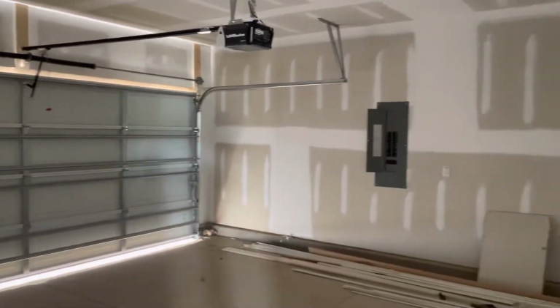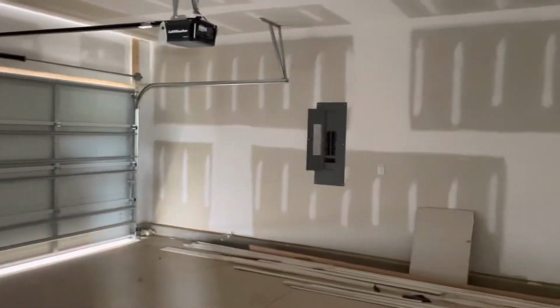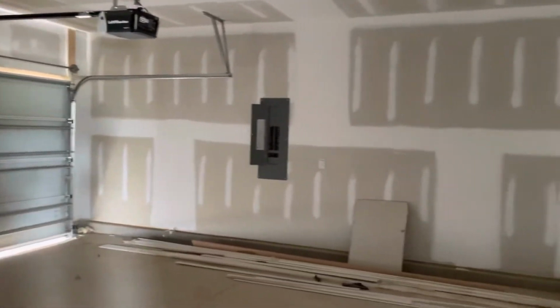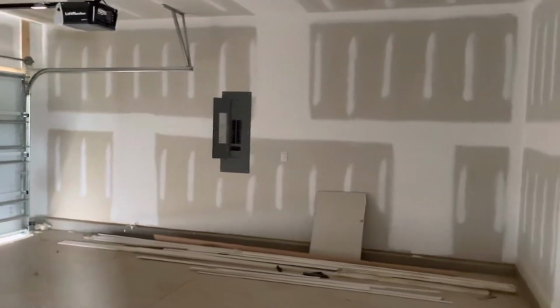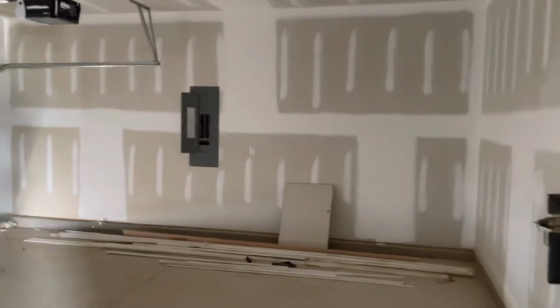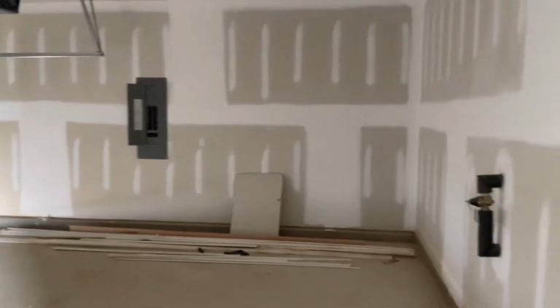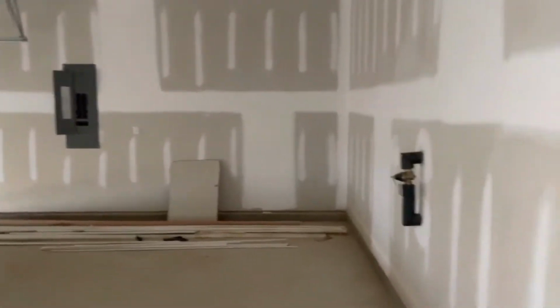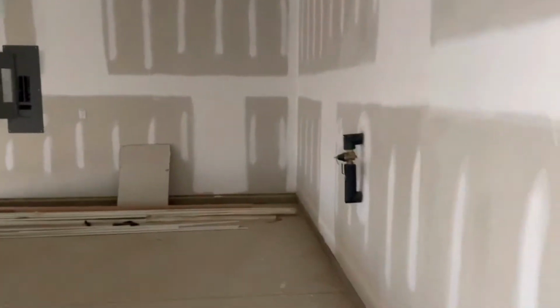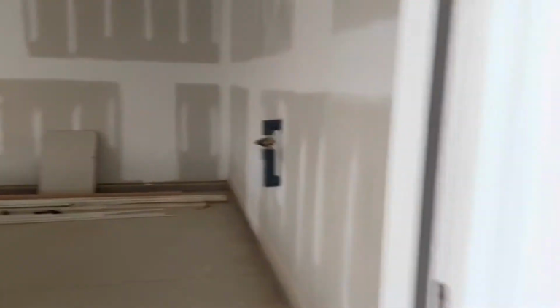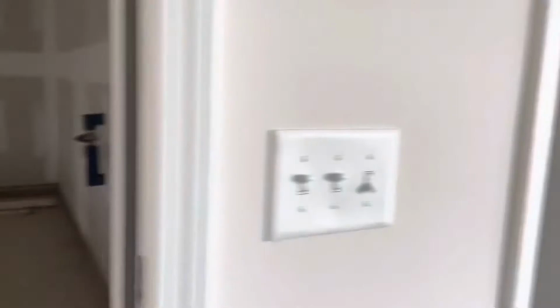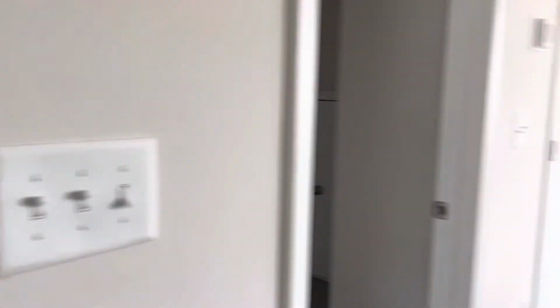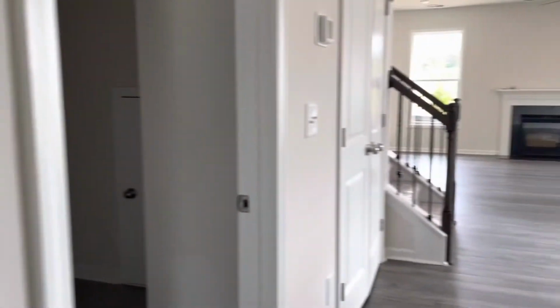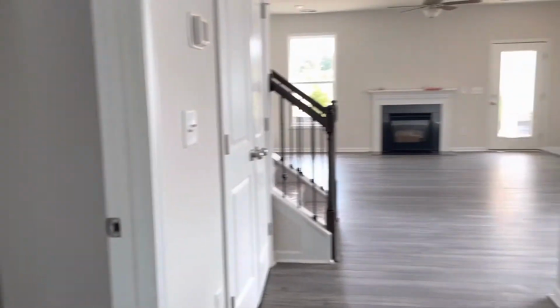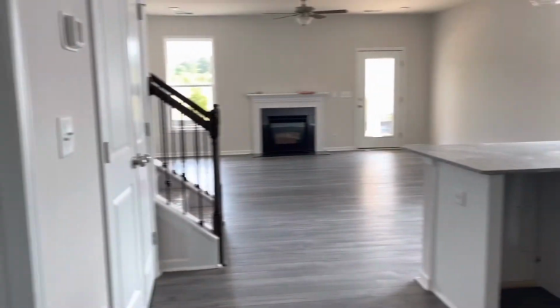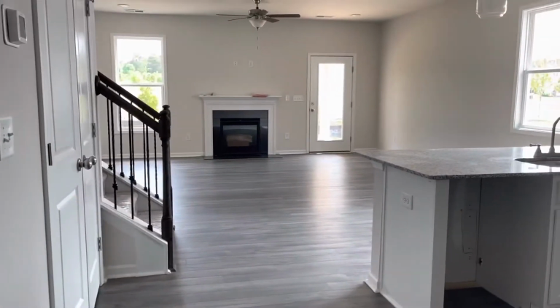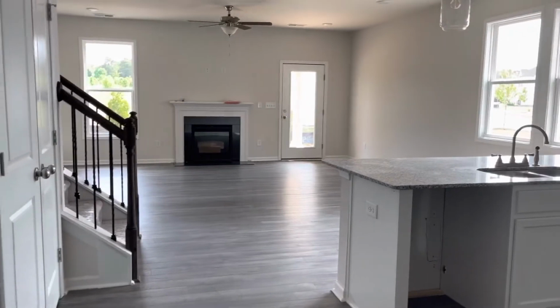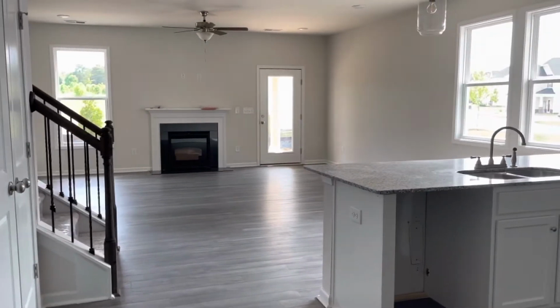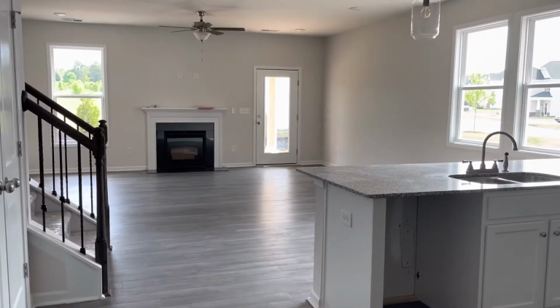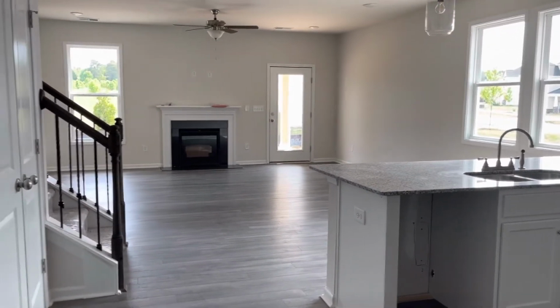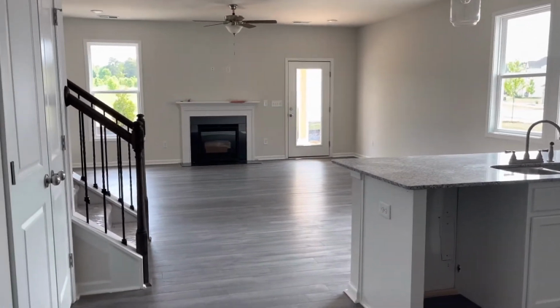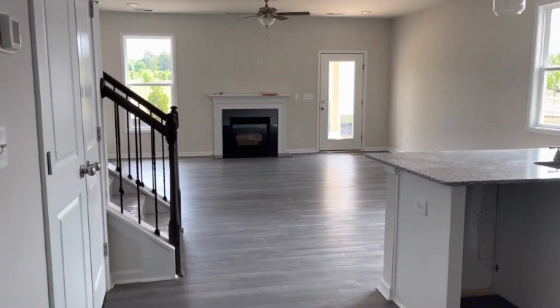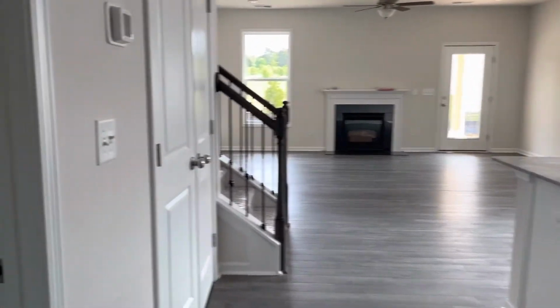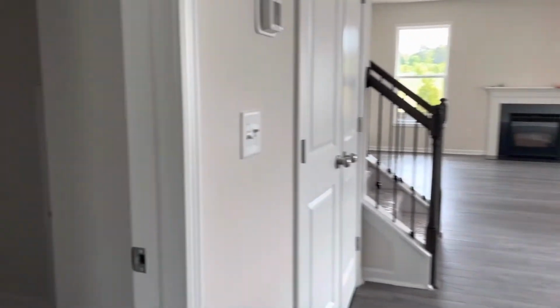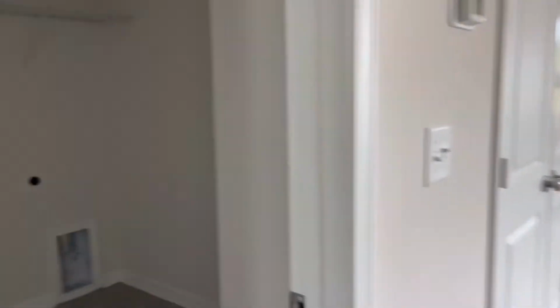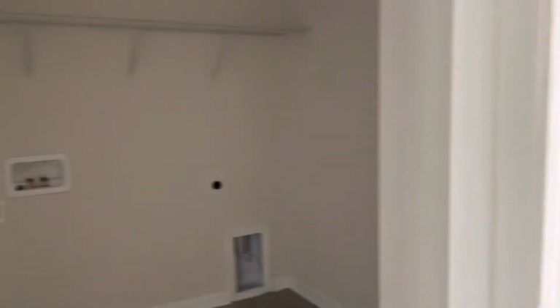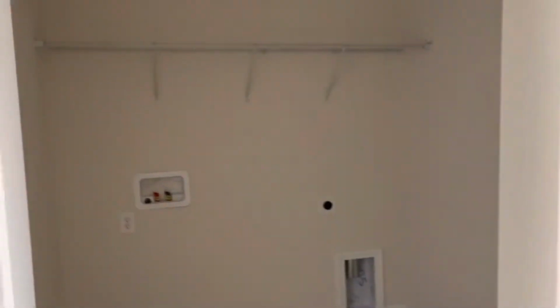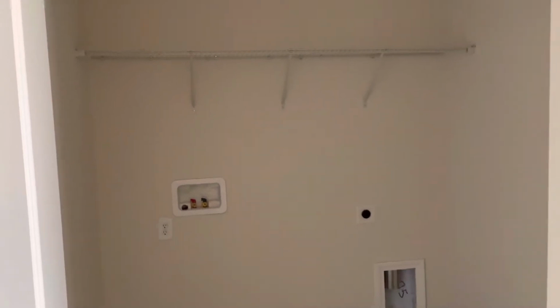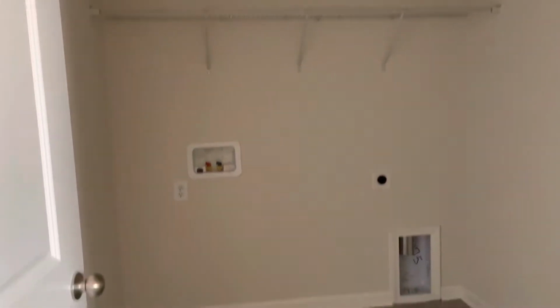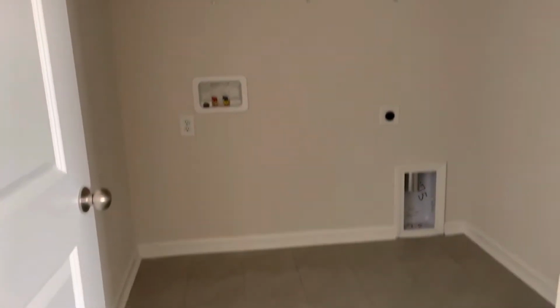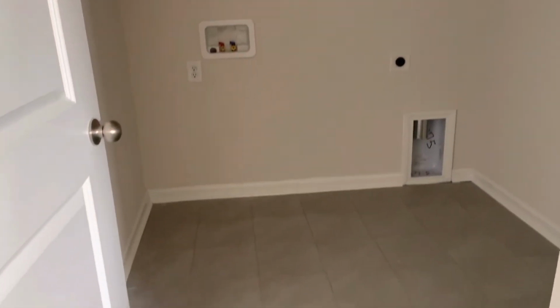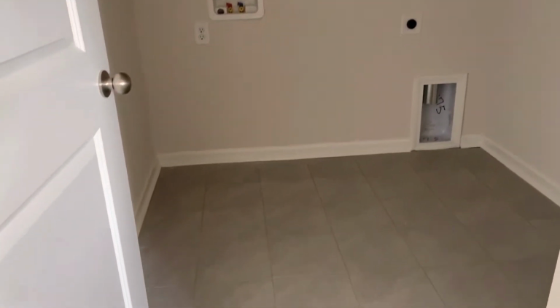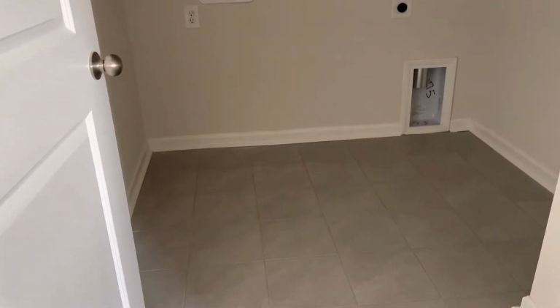There's the electrical panel and the water shut-off. This has a tankless hot water heater. This is the laundry room right here as well, with a nice tile floor.